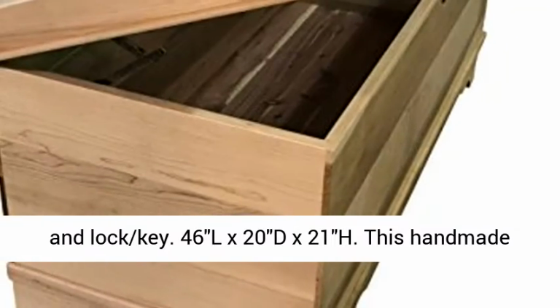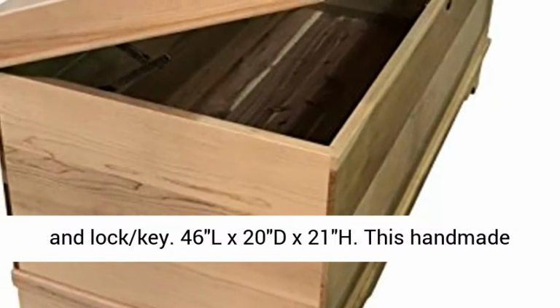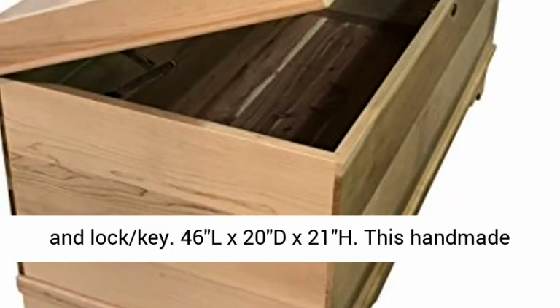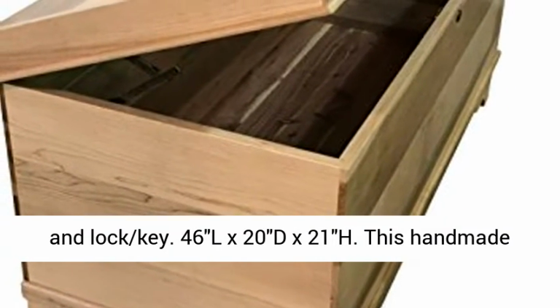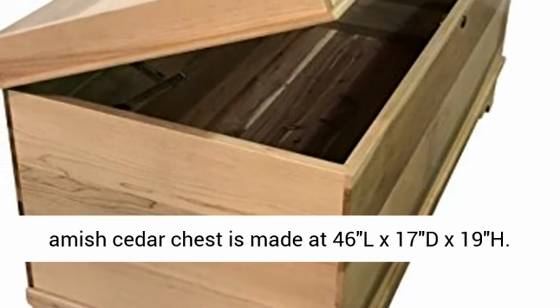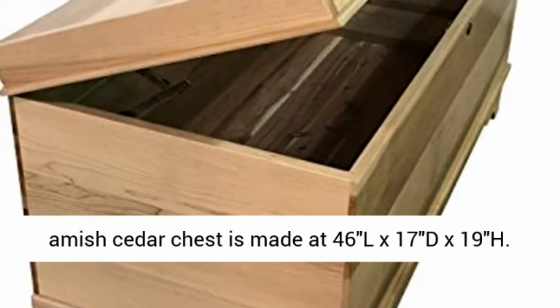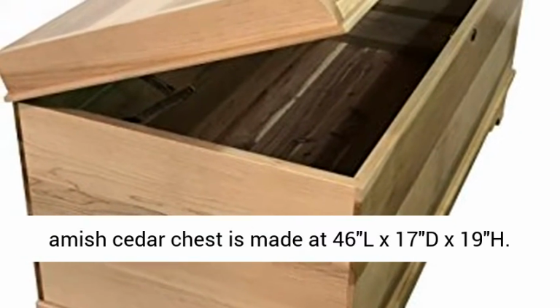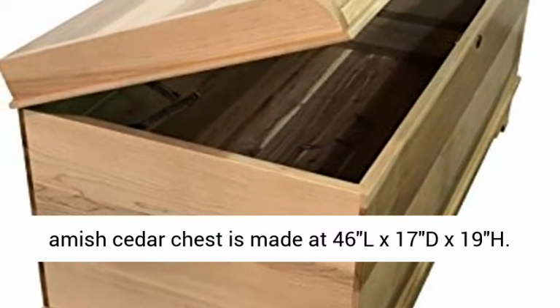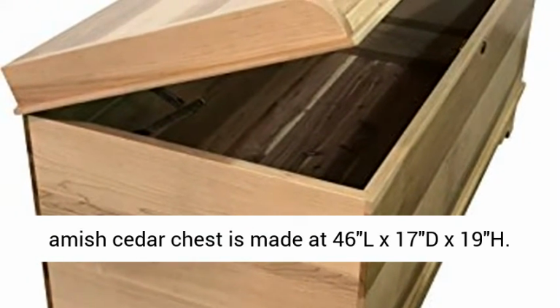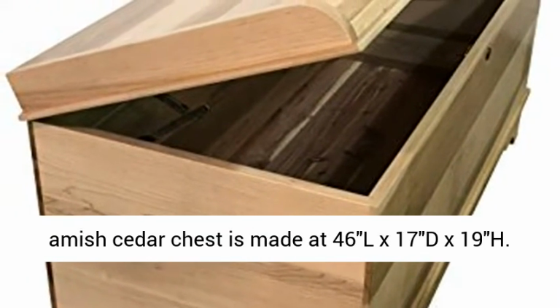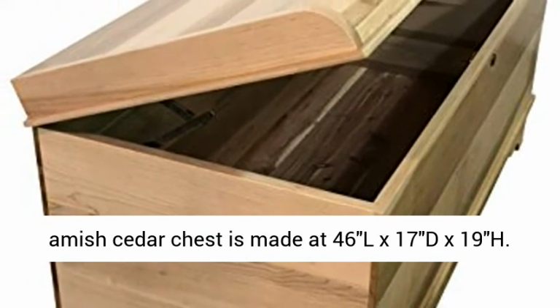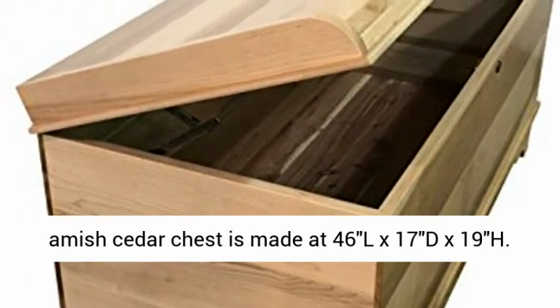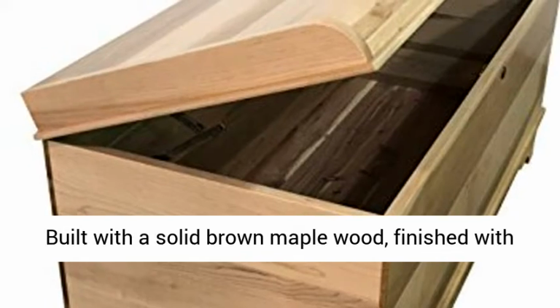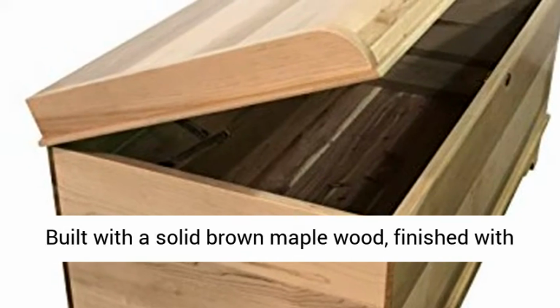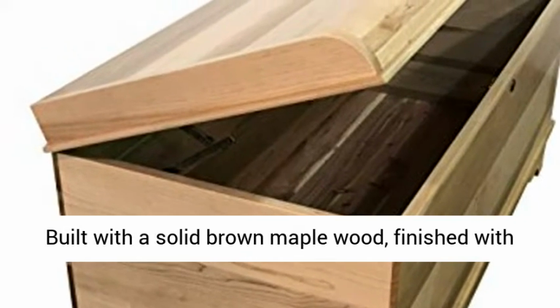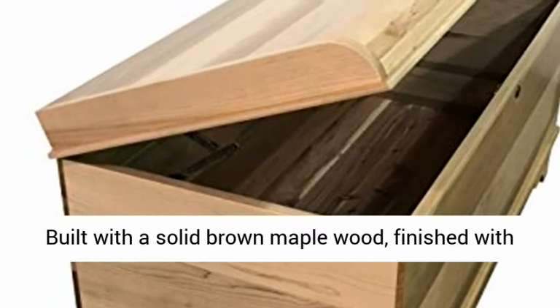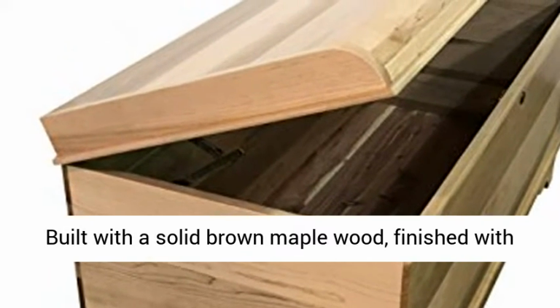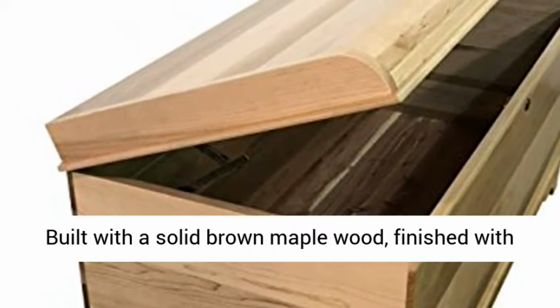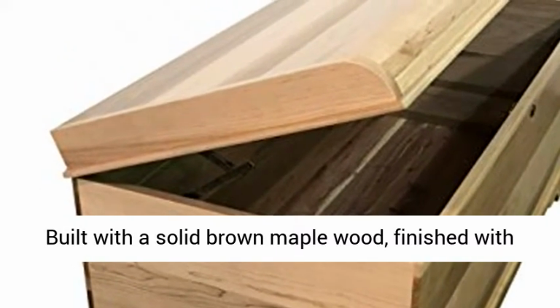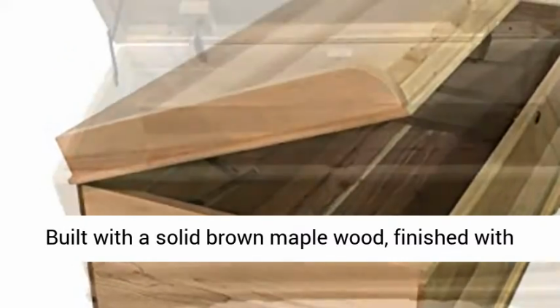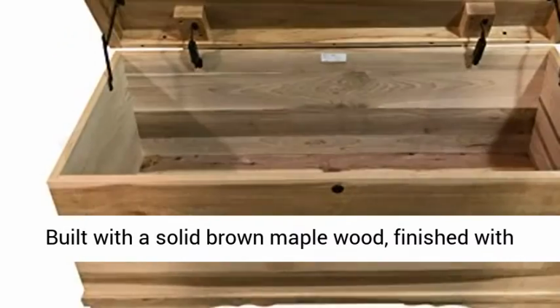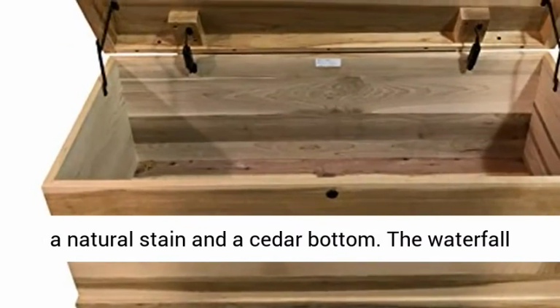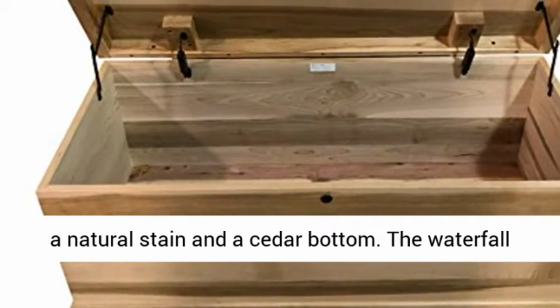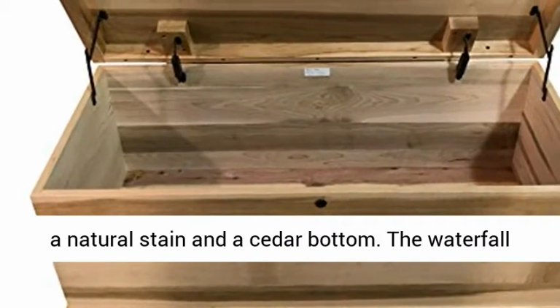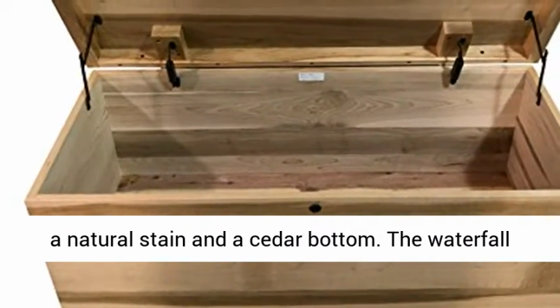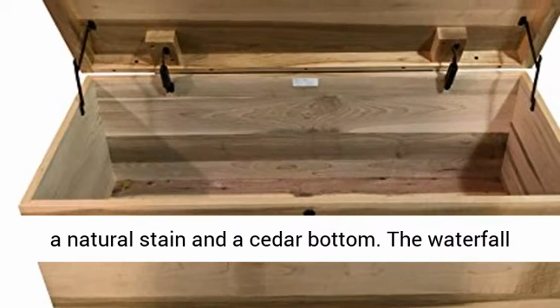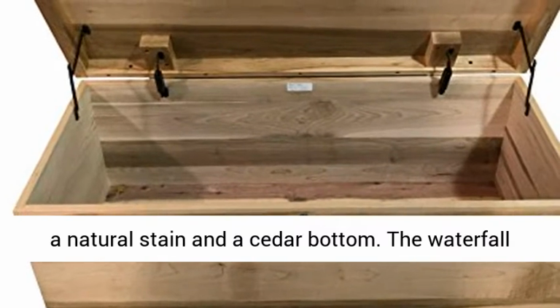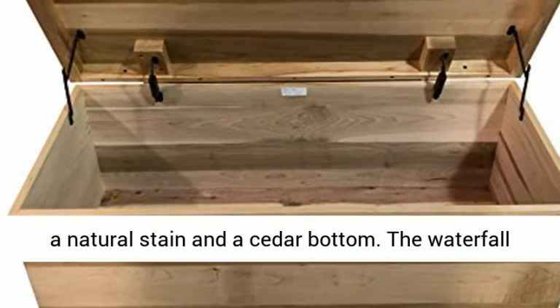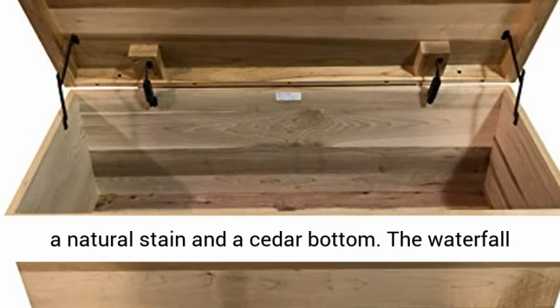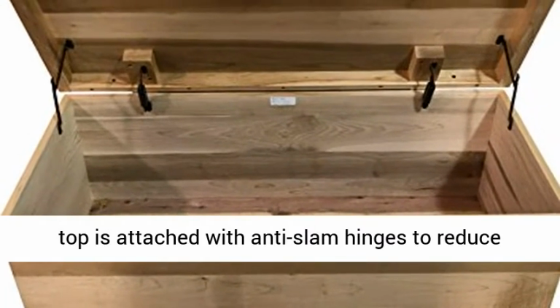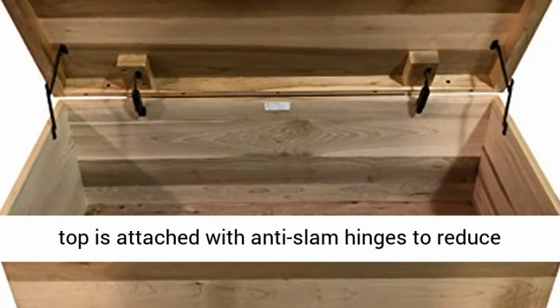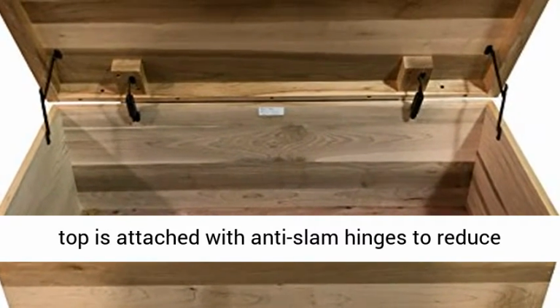46L x 20D x 21H. This handmade Amish cedar chest is made at 46L x 17D x 19H, built with solid brown maple wood, finished with a natural stain and a cedar bottom.